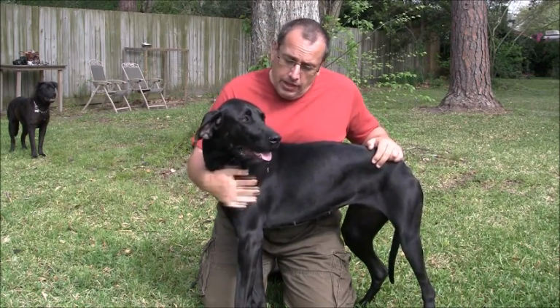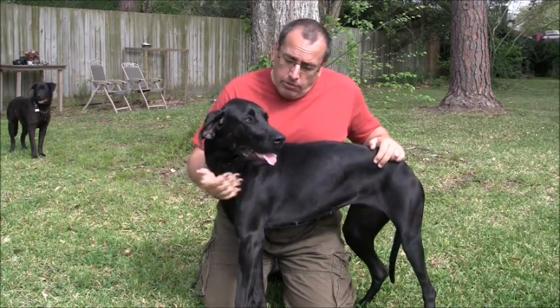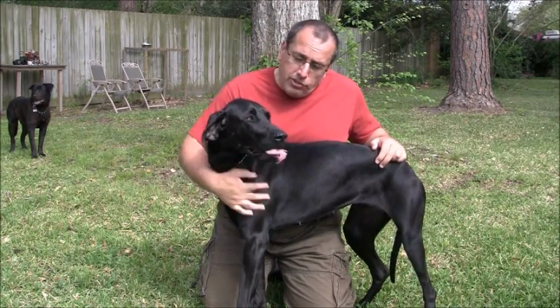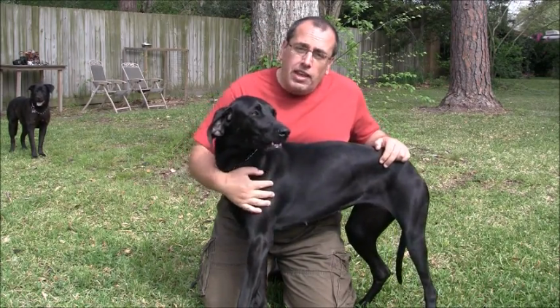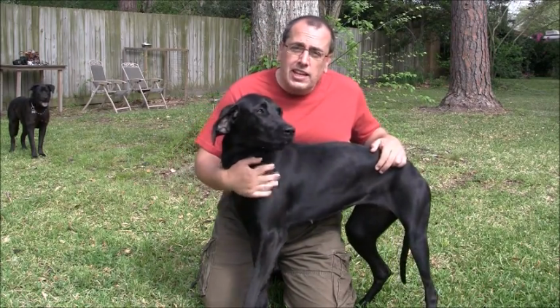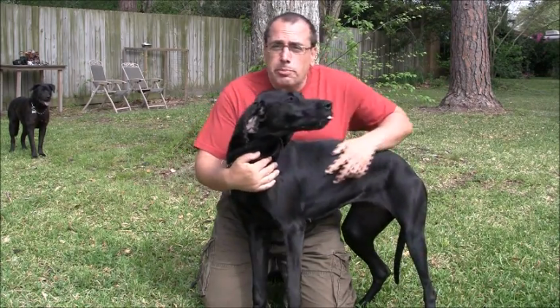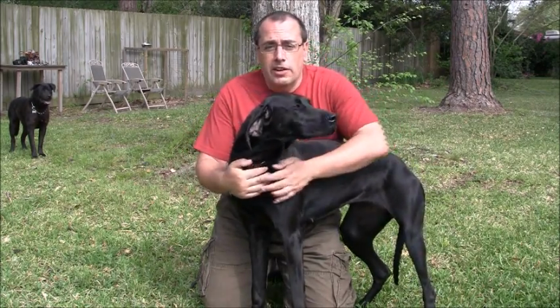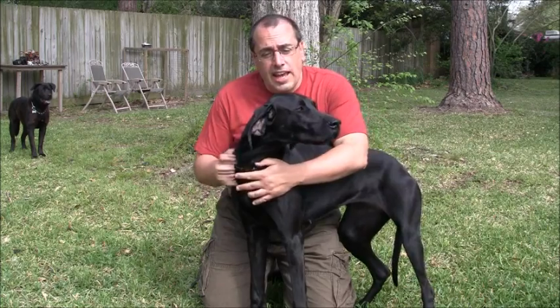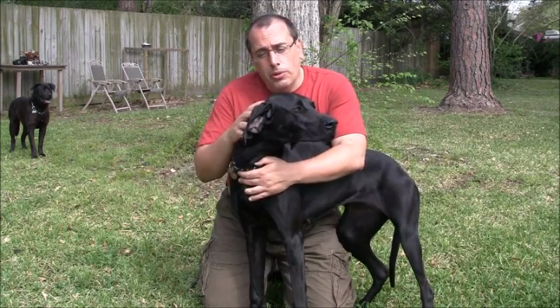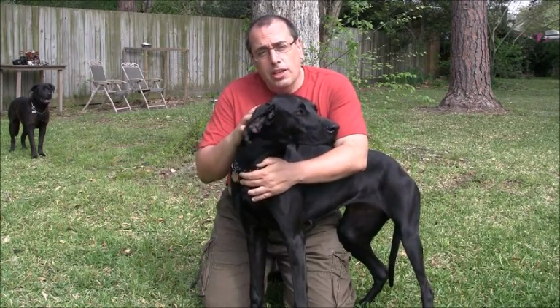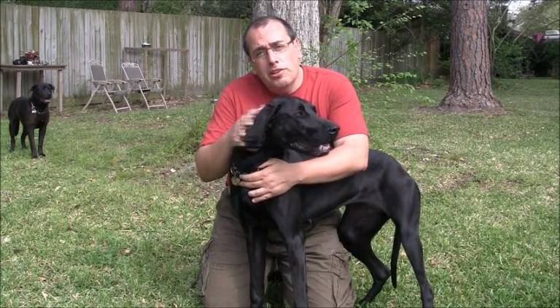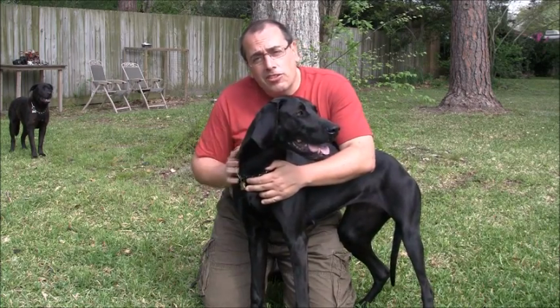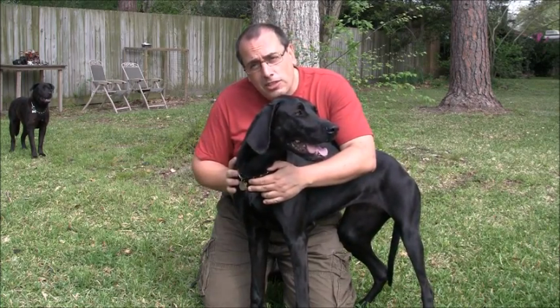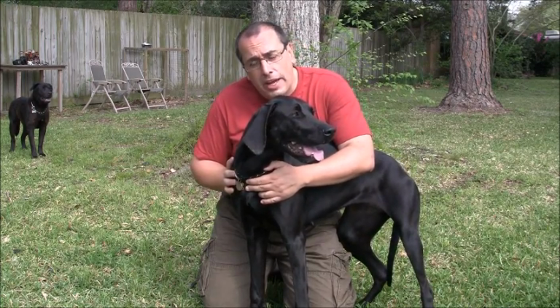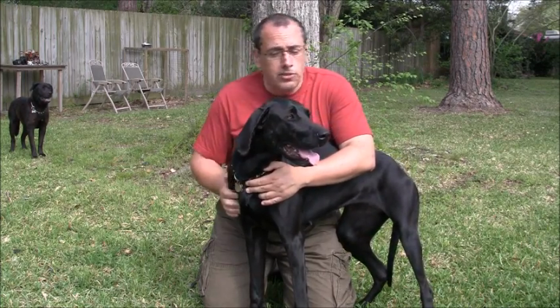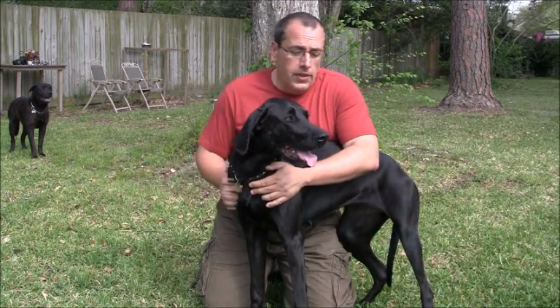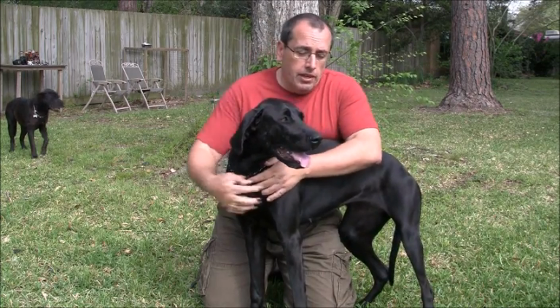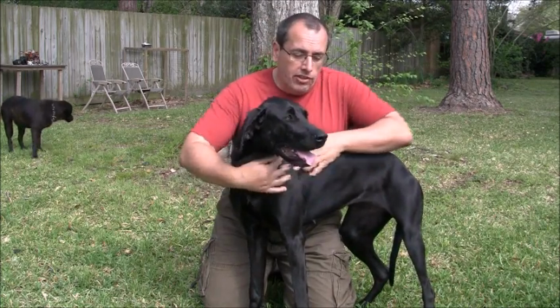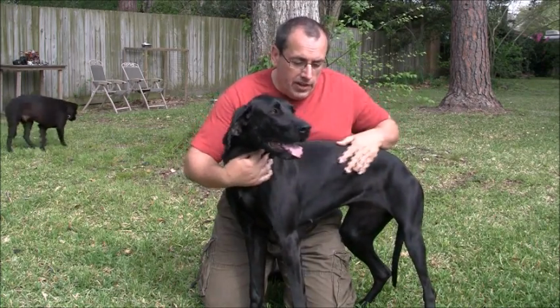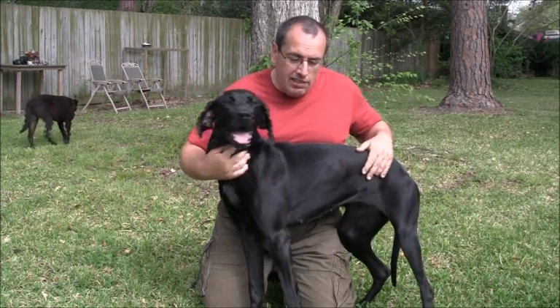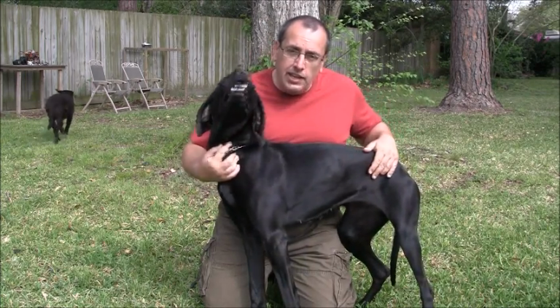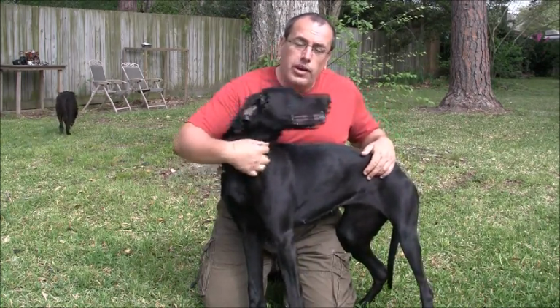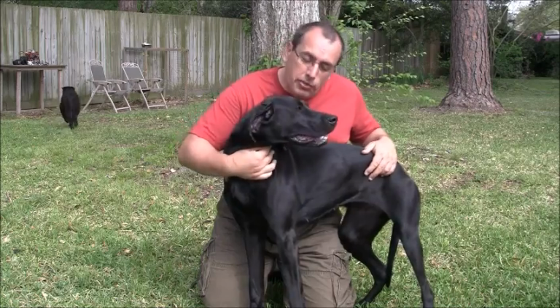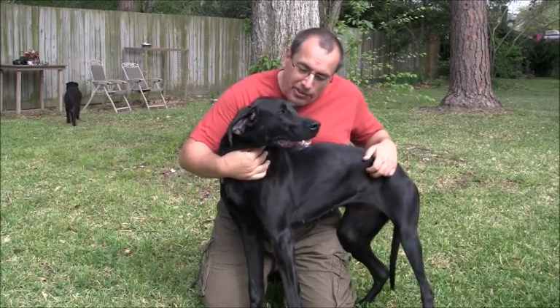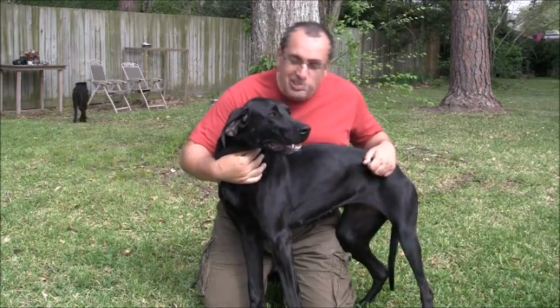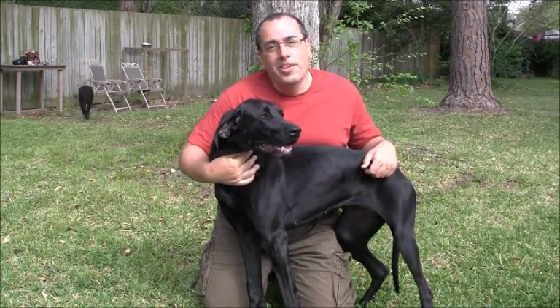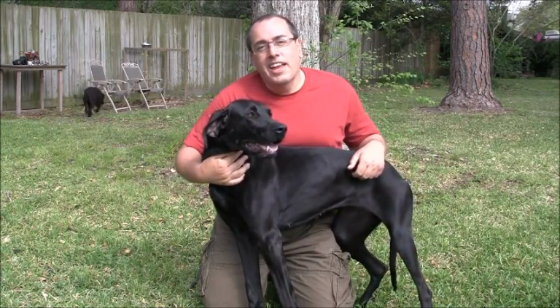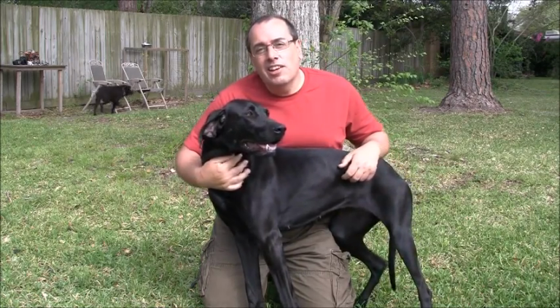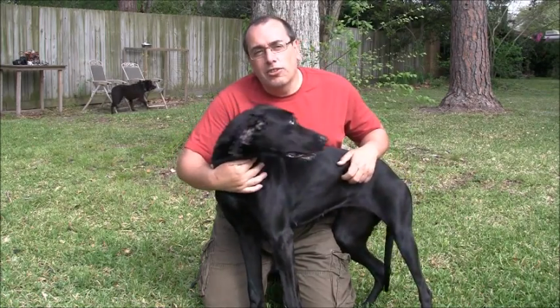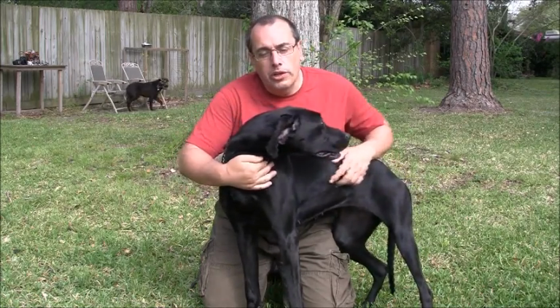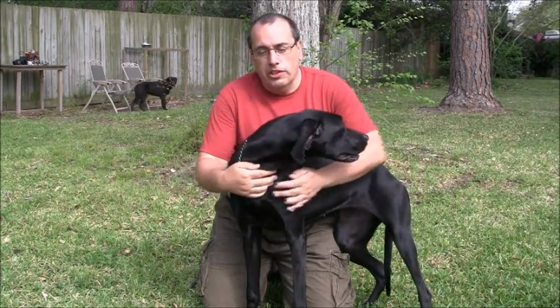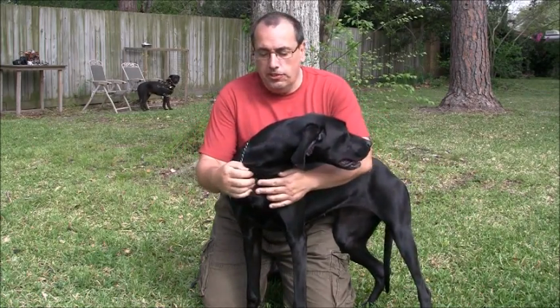Valentina is about a year and a half old, she weighs about 62 pounds, and she's a very athletic and graceful girl with just a wonderful disposition.